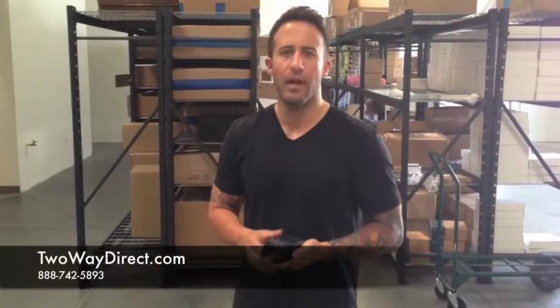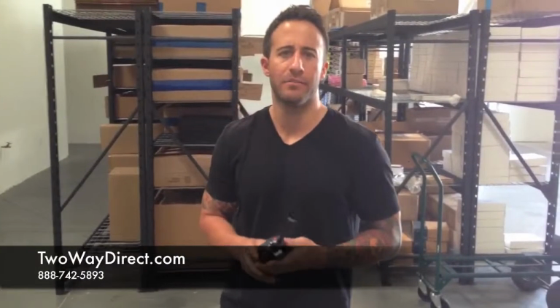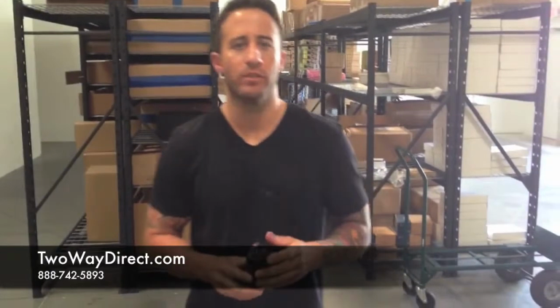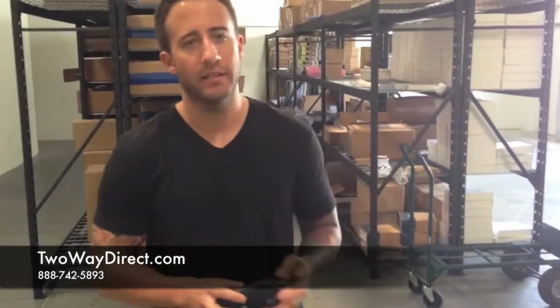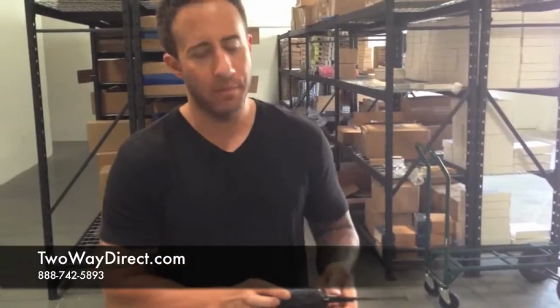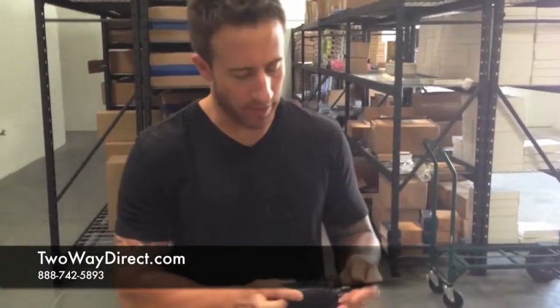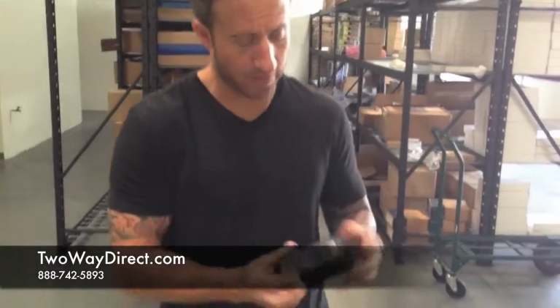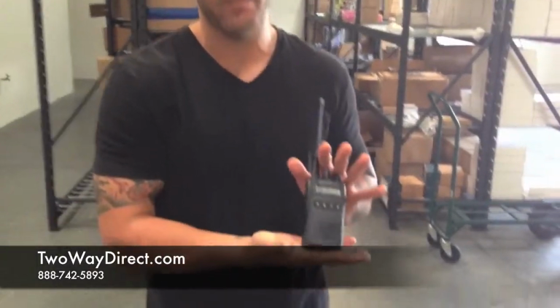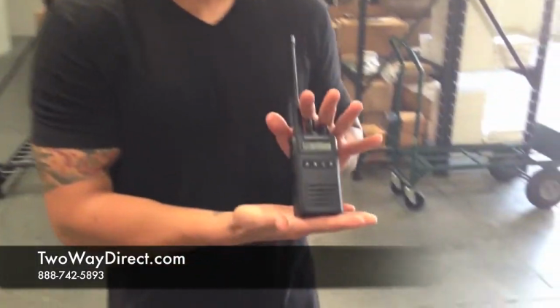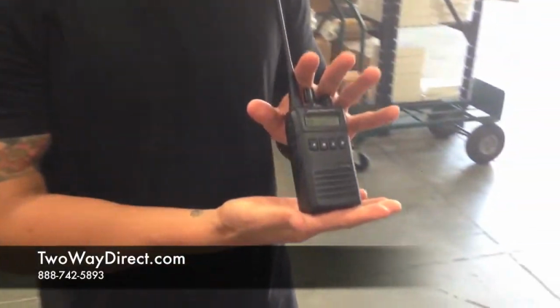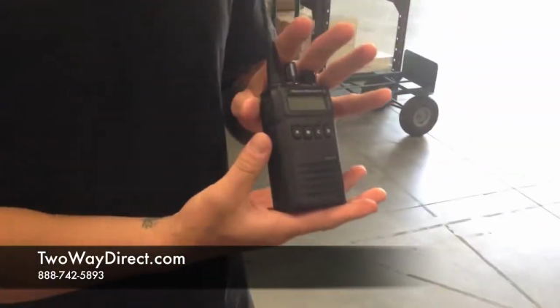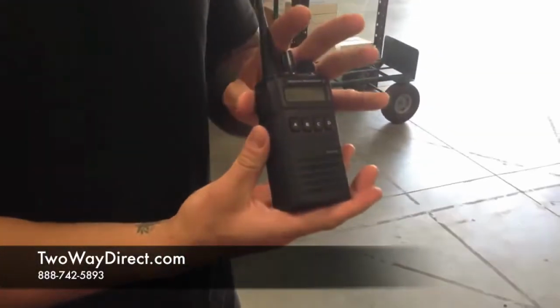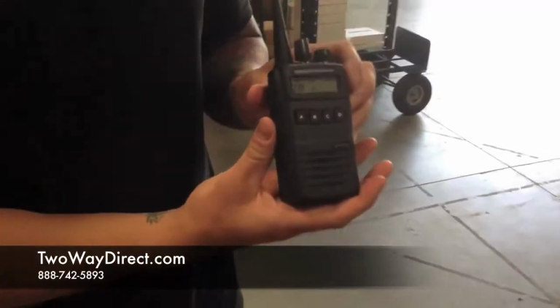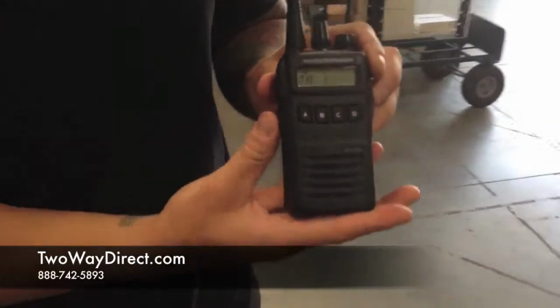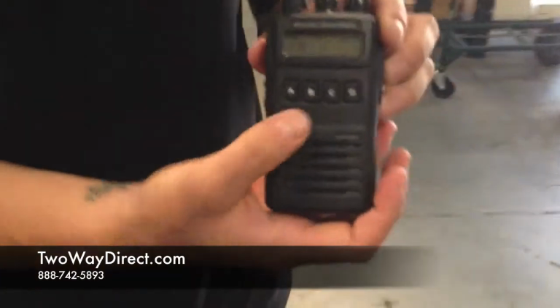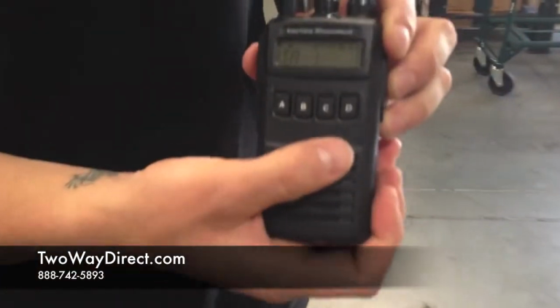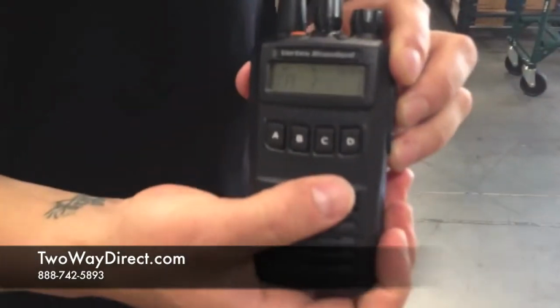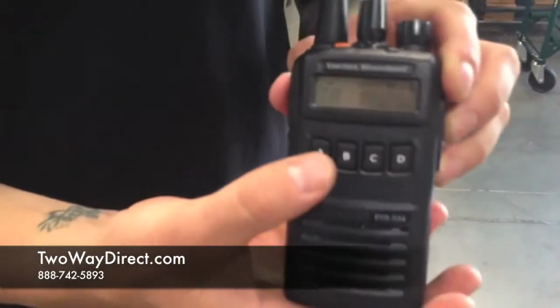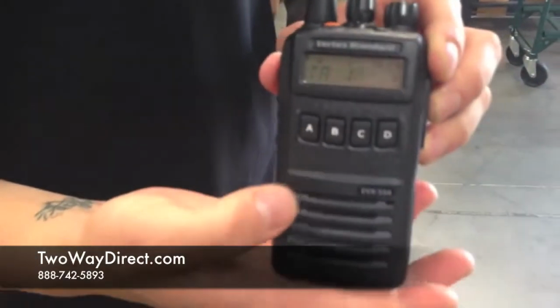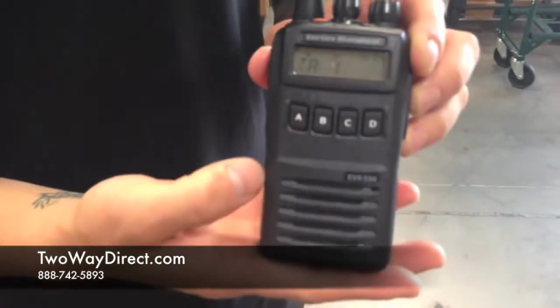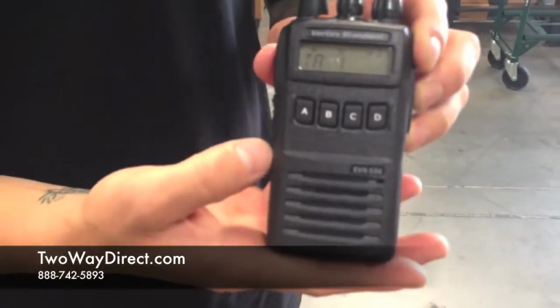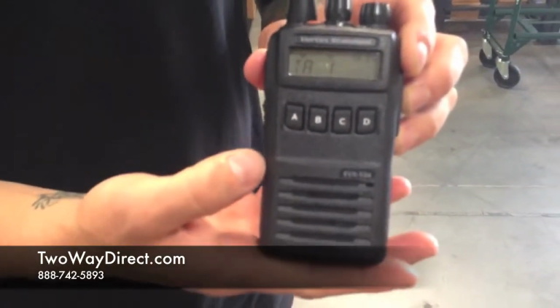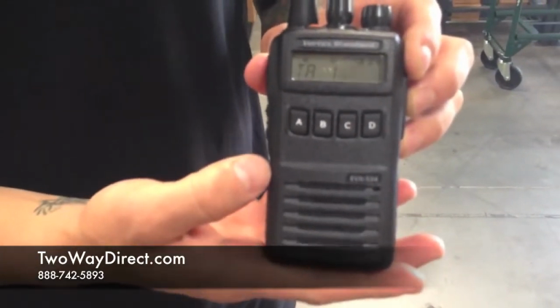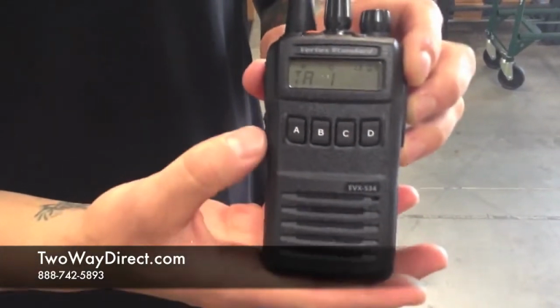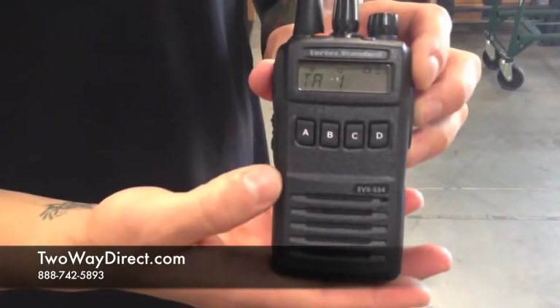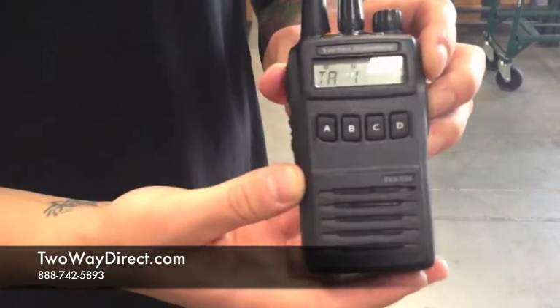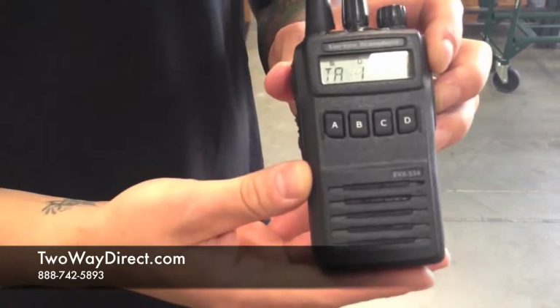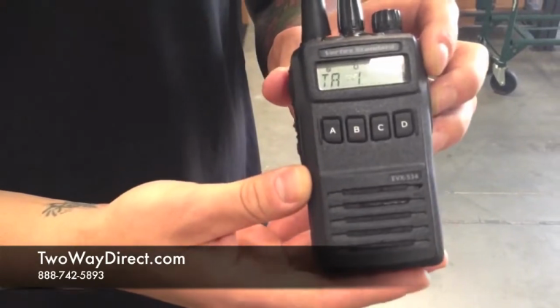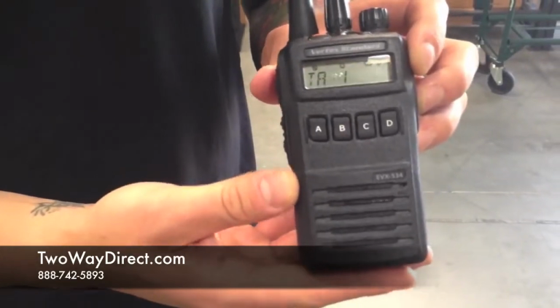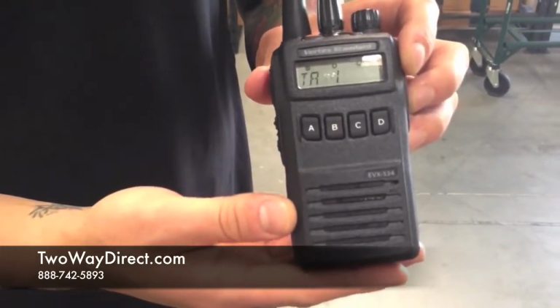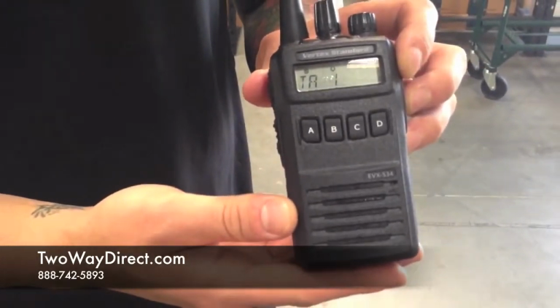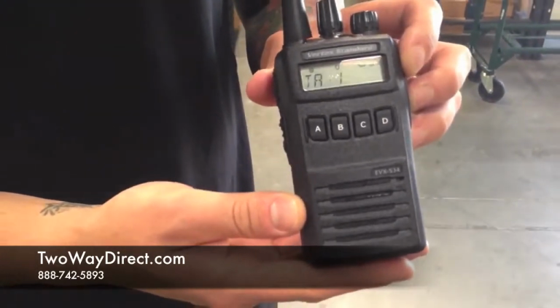Hi, this is Matt with 2A Direct and today I'm here with the EVX 534 radio. This version has a limited keypad and display. It's also available with no keypad and no display, and also a full keypad with display.